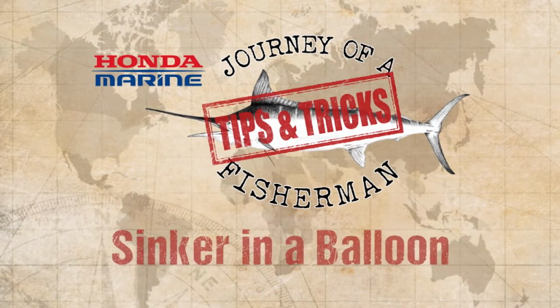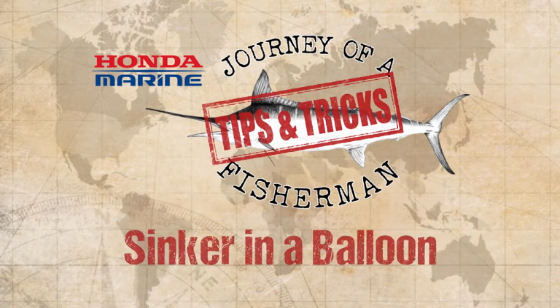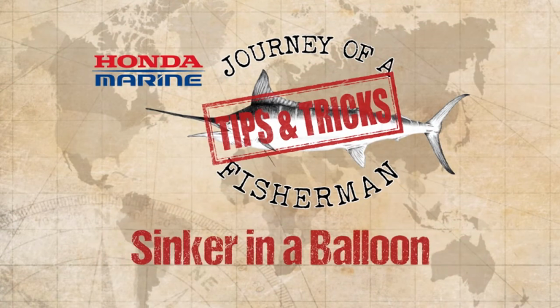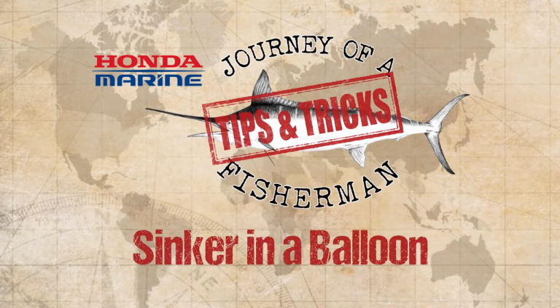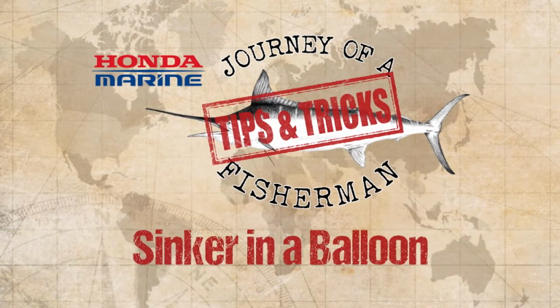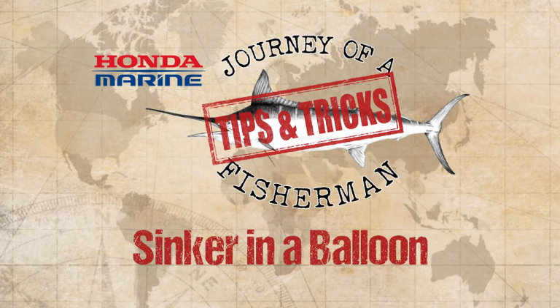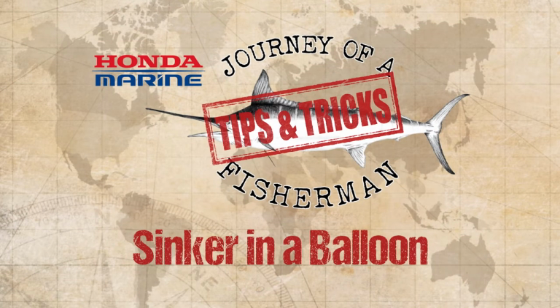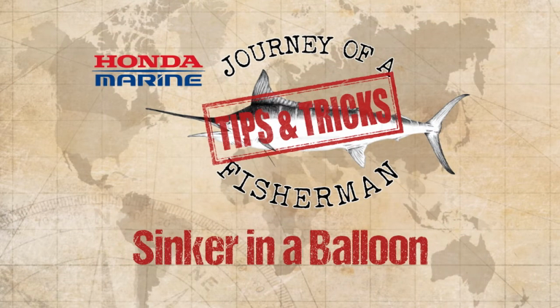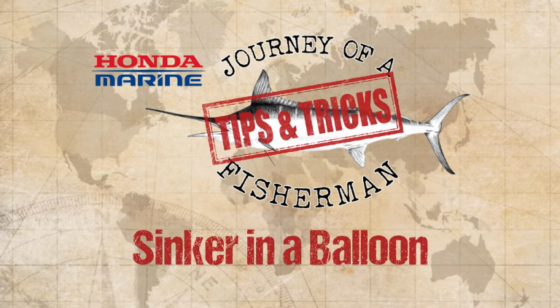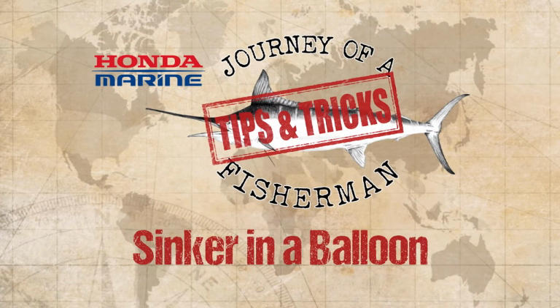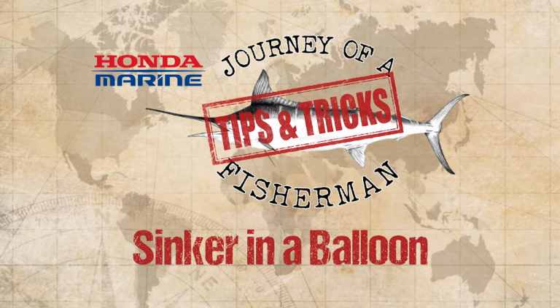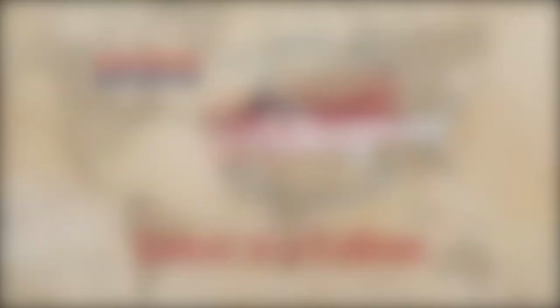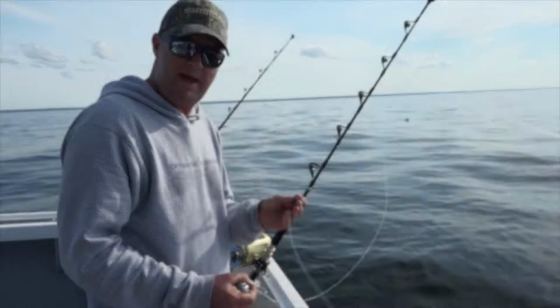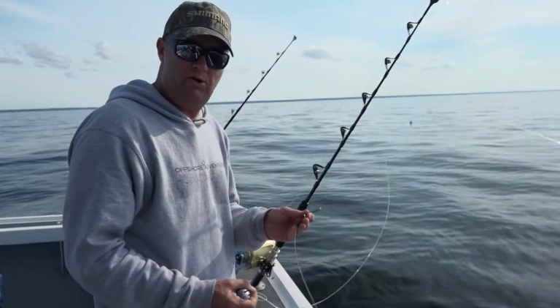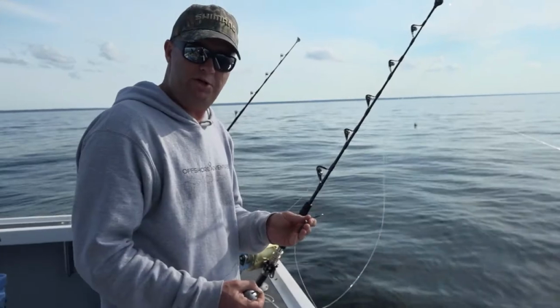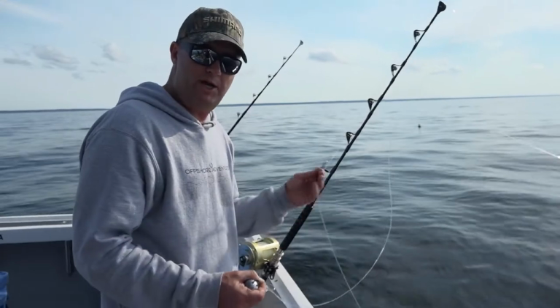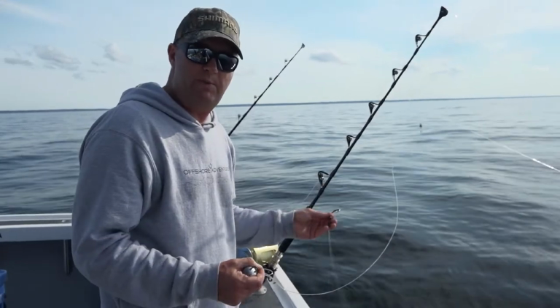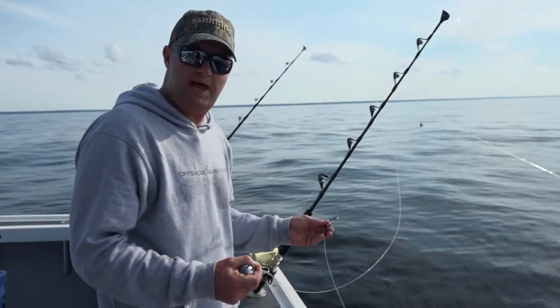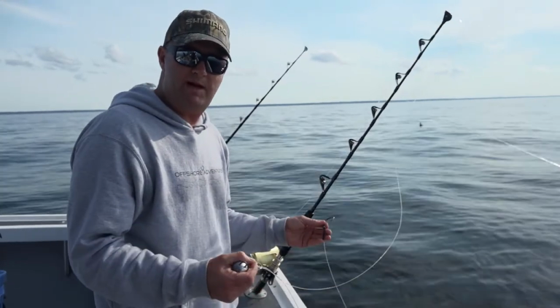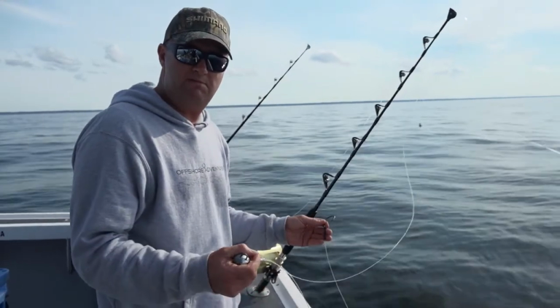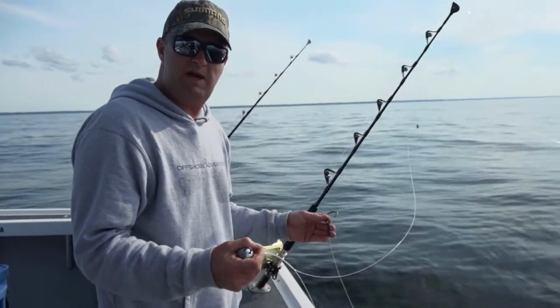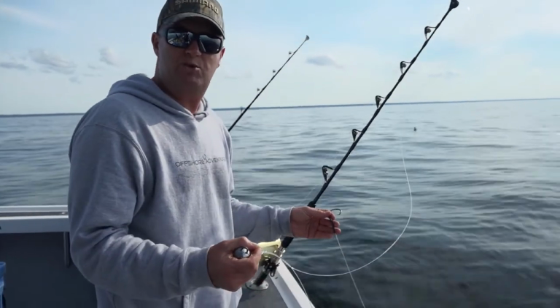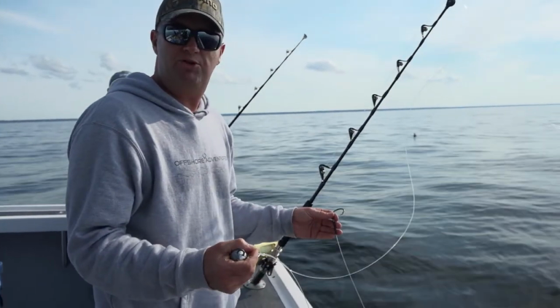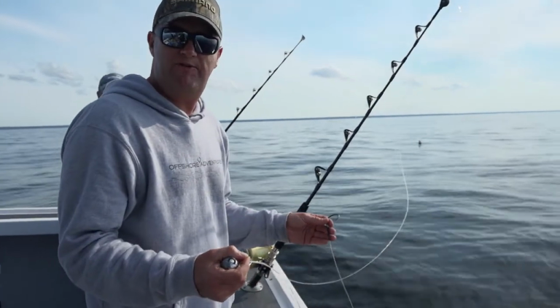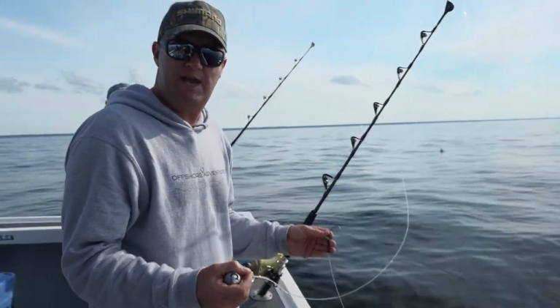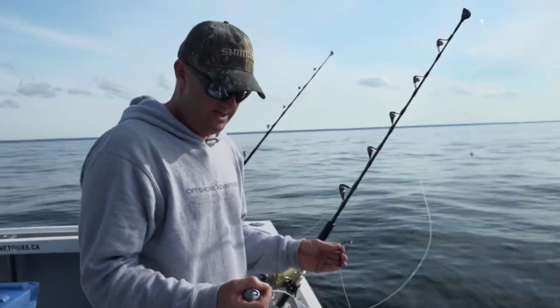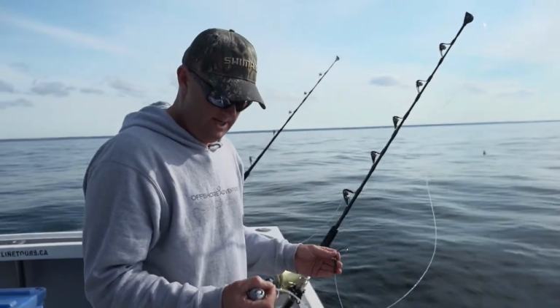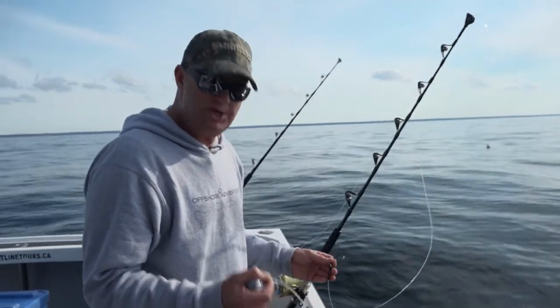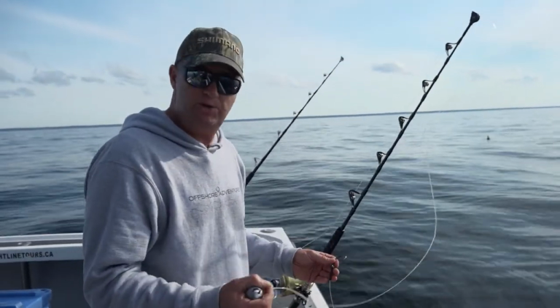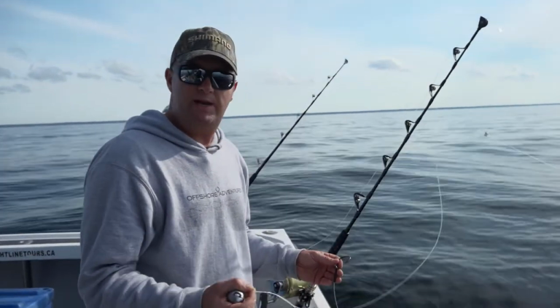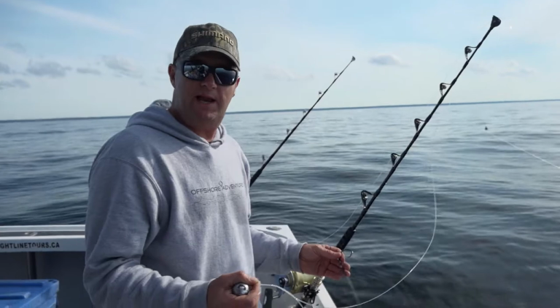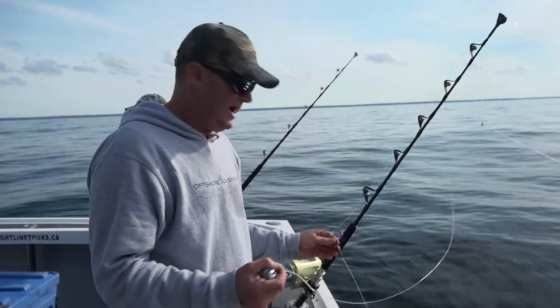I've just learned a new trick today. We're going to put the mackerel on this and we're going to drop it down about 20 or 30 feet down. And to do that we need a lead weight.